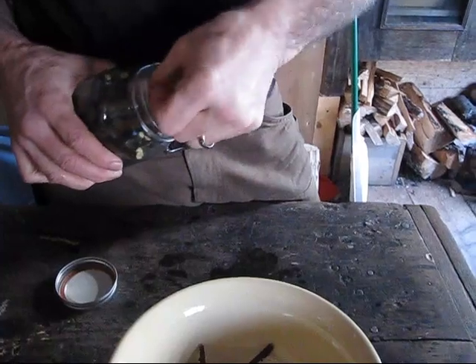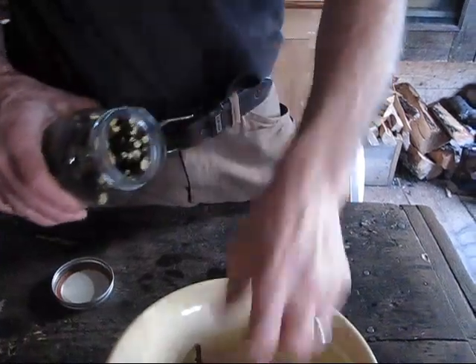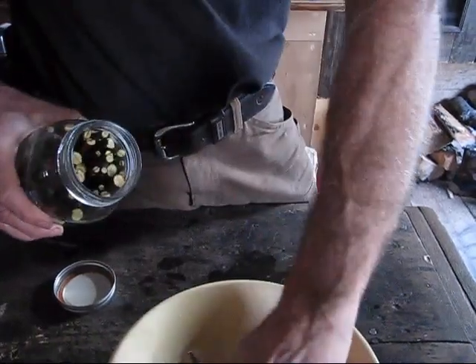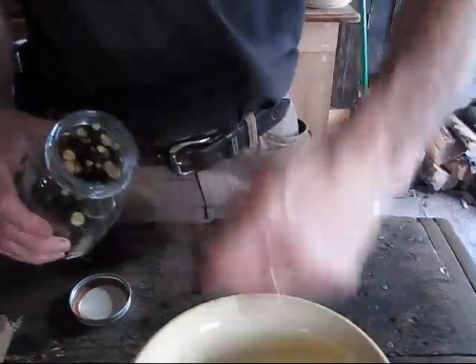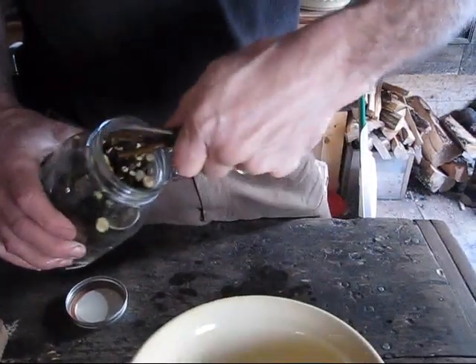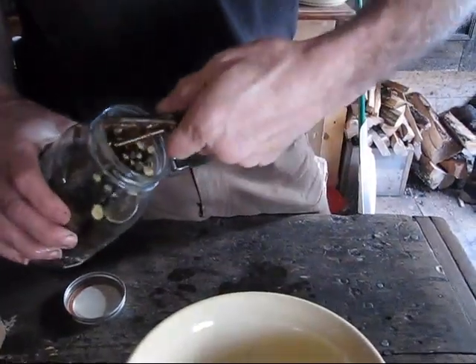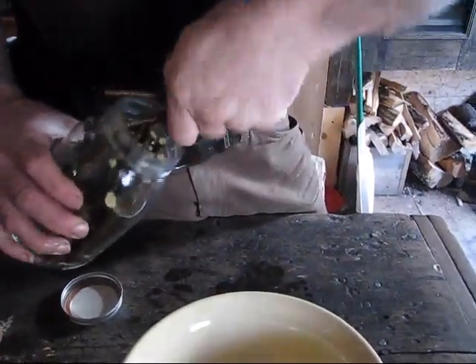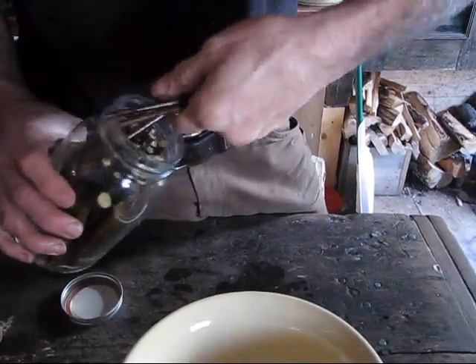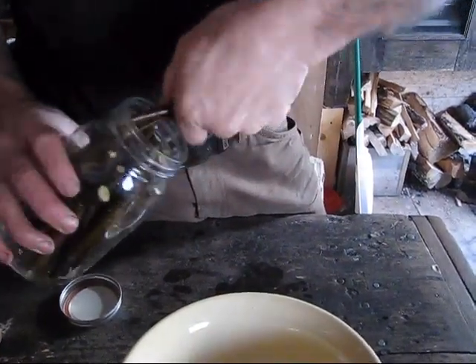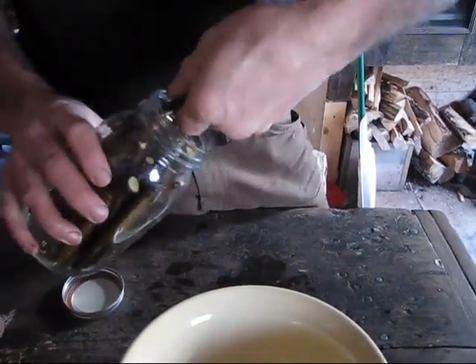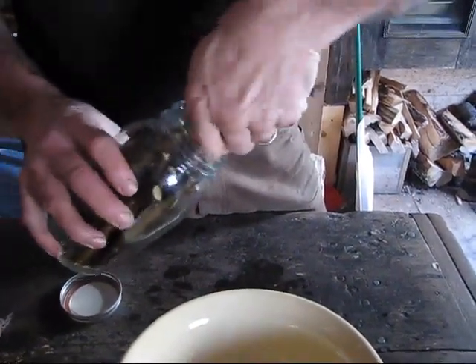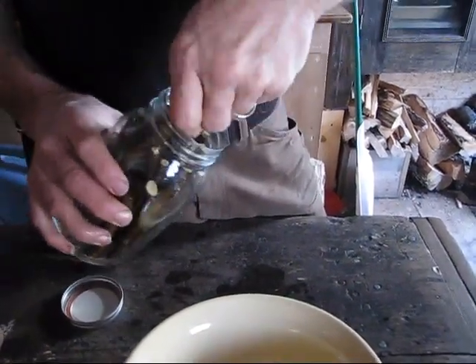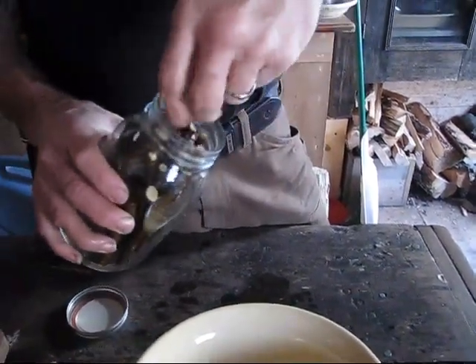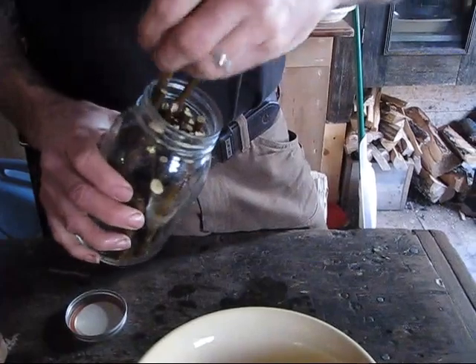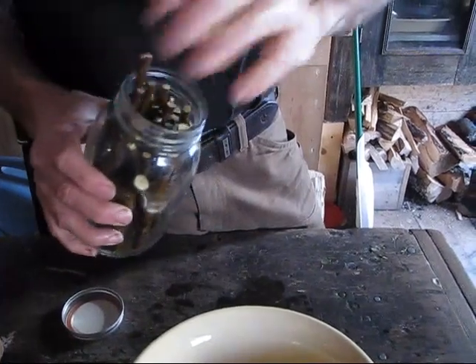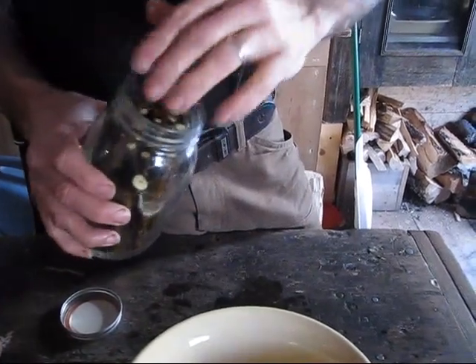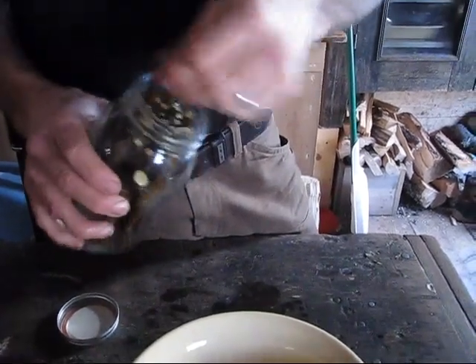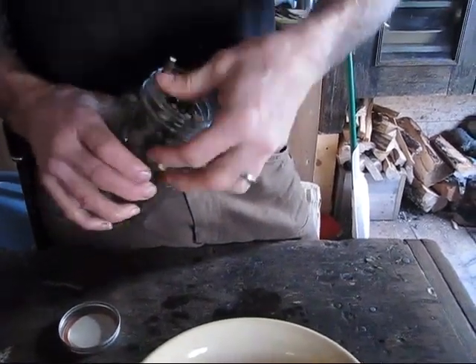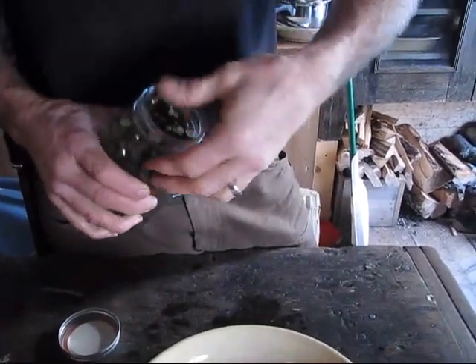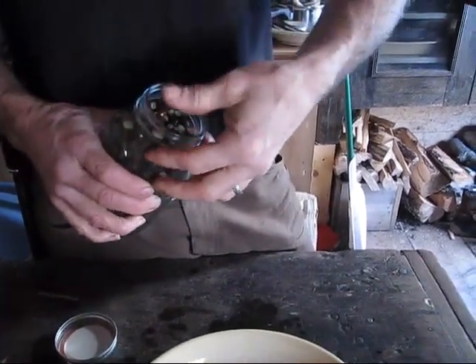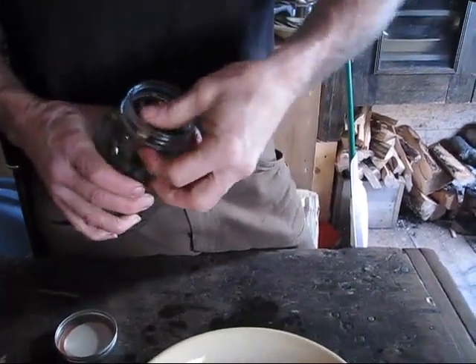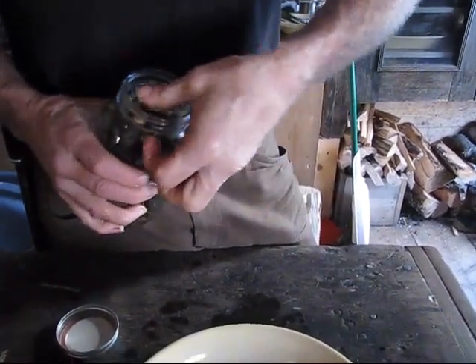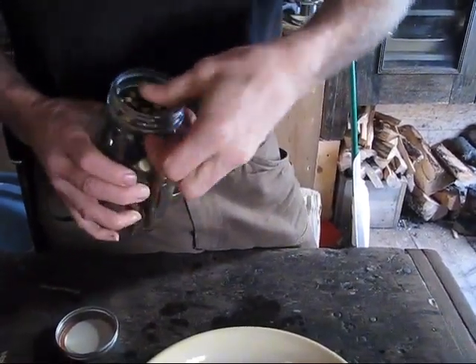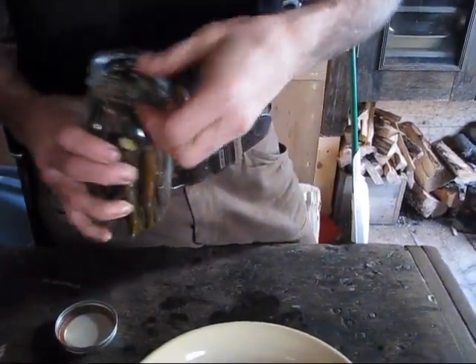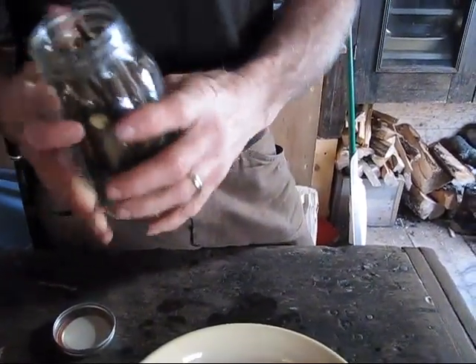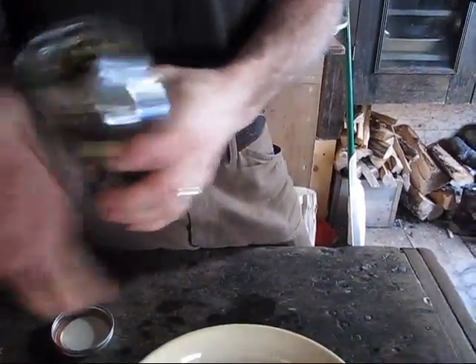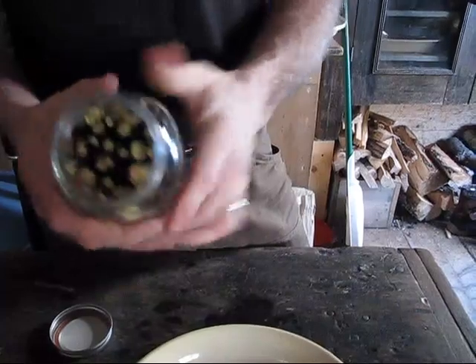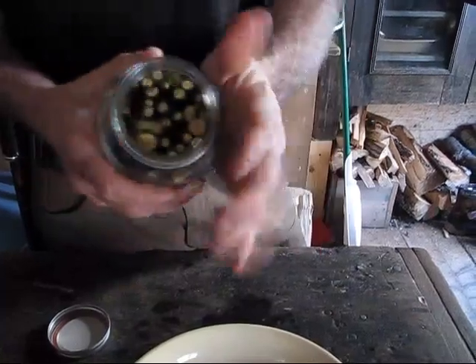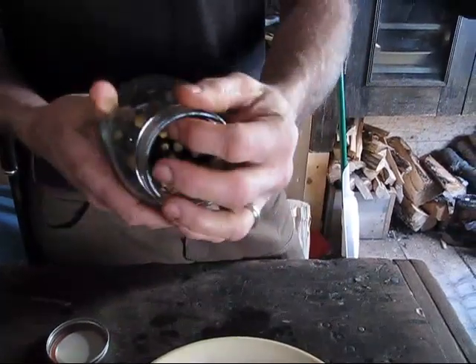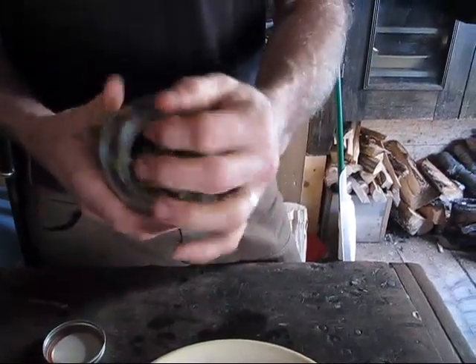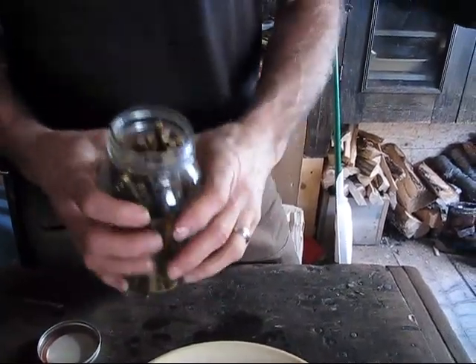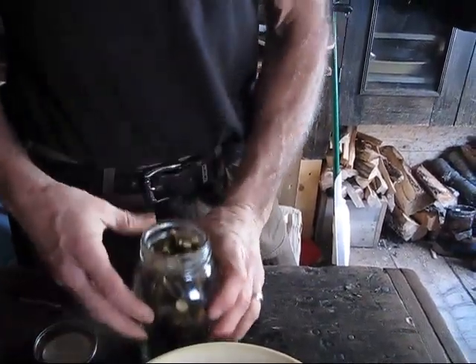So you pour it over and let it set for how long? Overnight. Yep, let it set overnight on the counter. And we have it pretty much stuffed full.